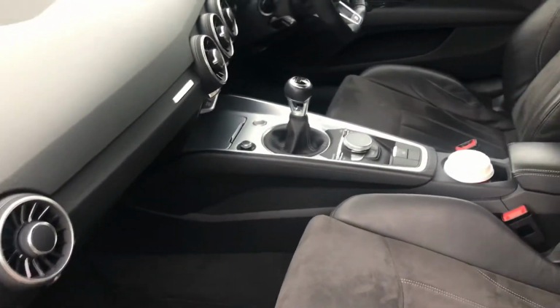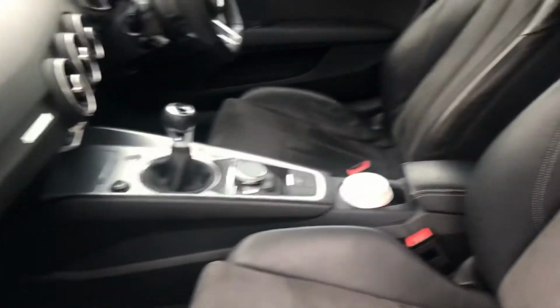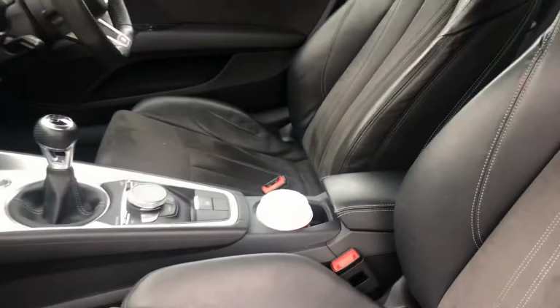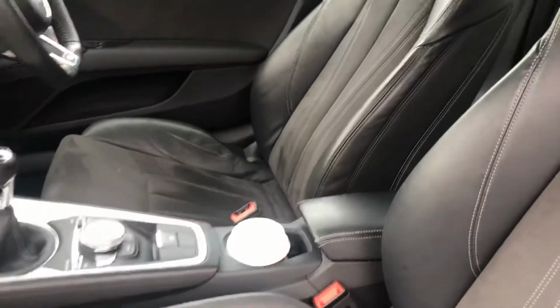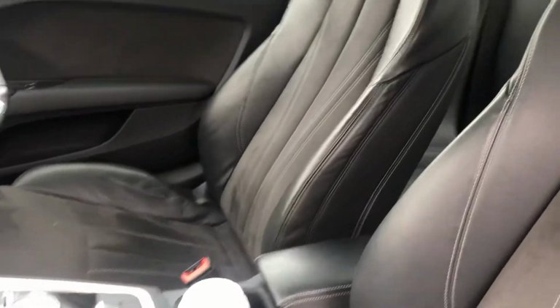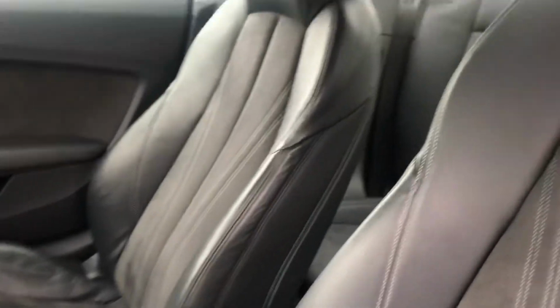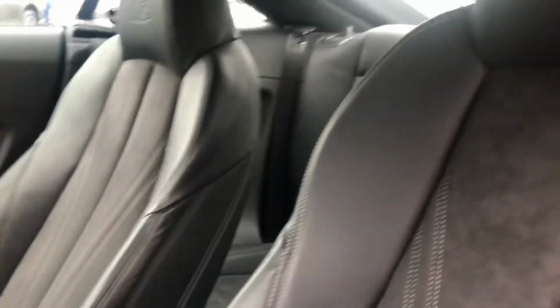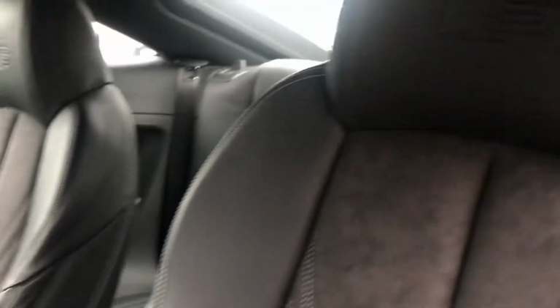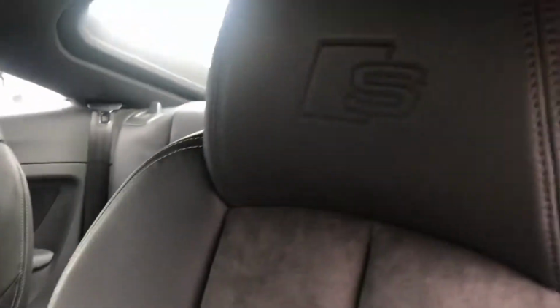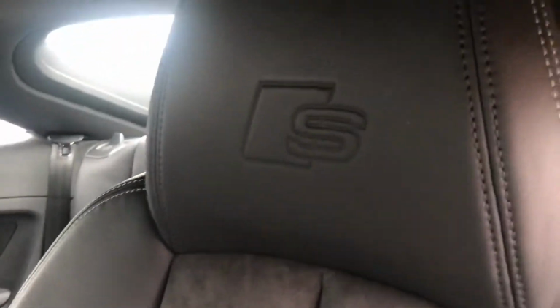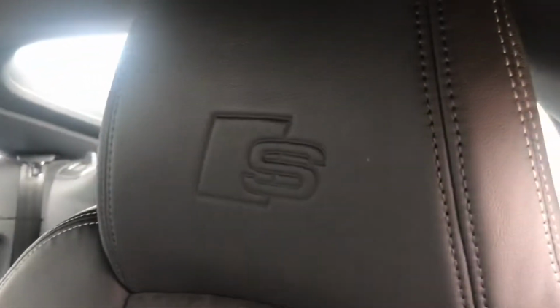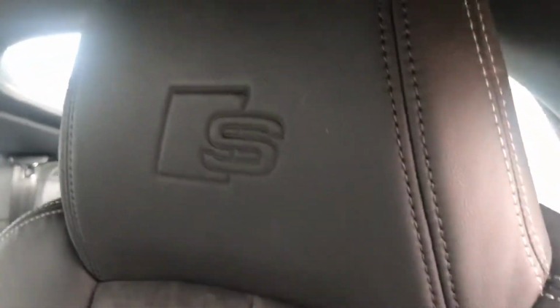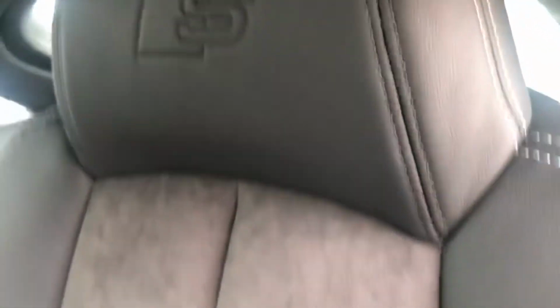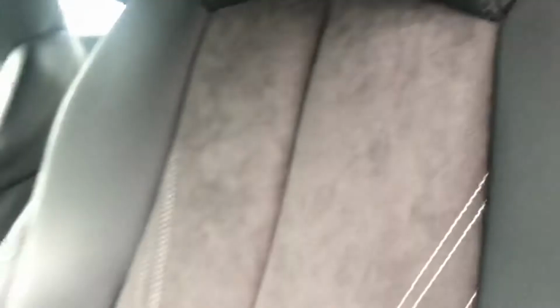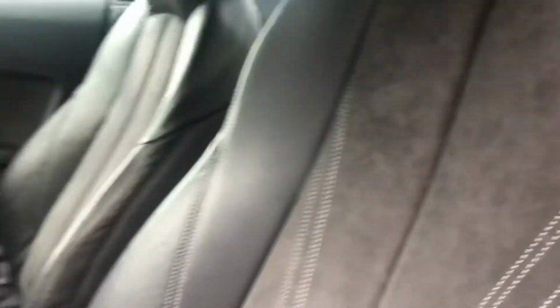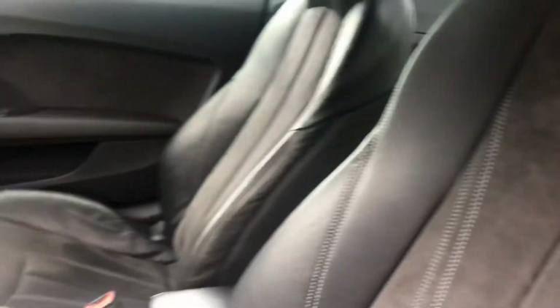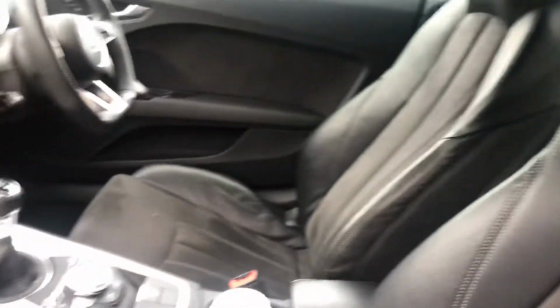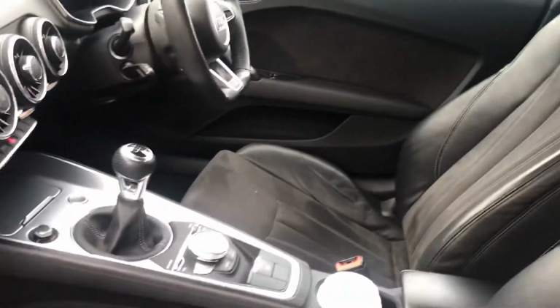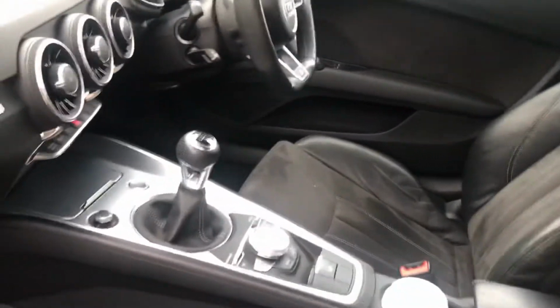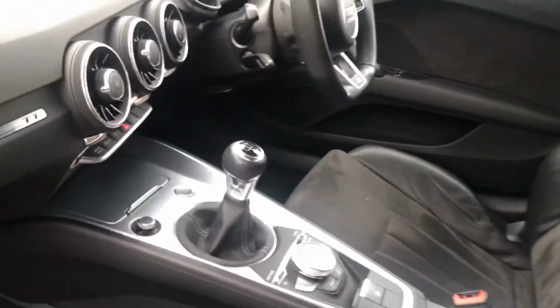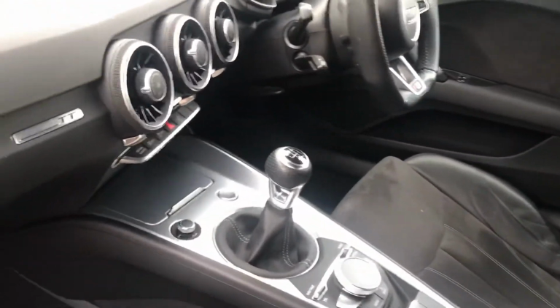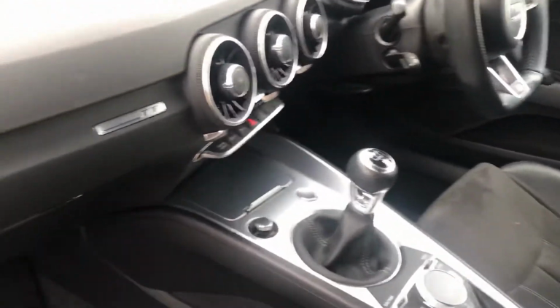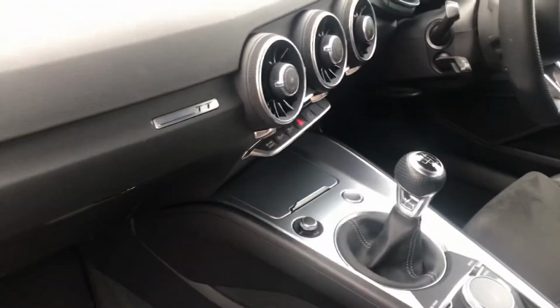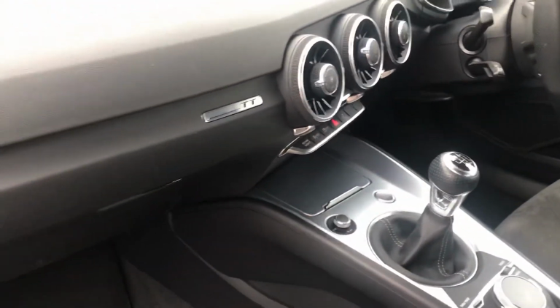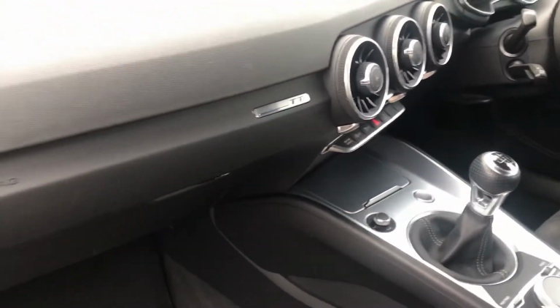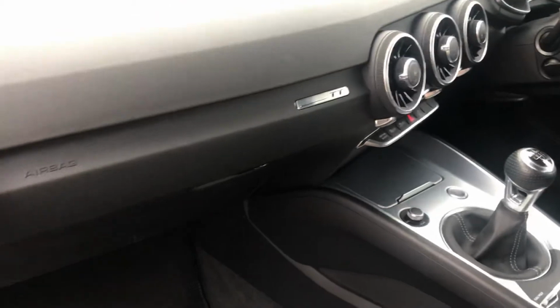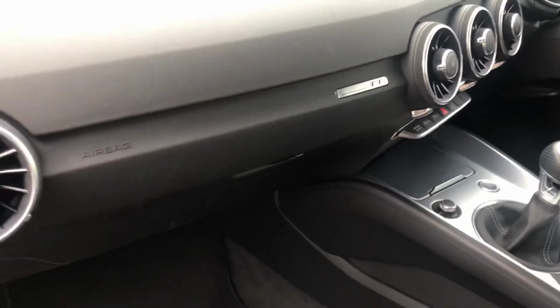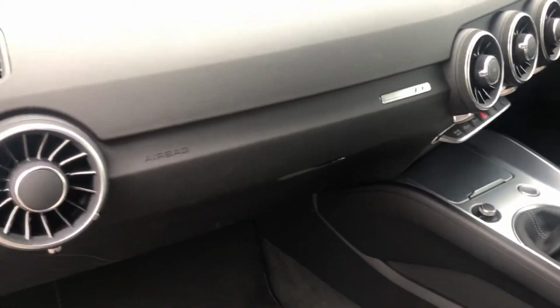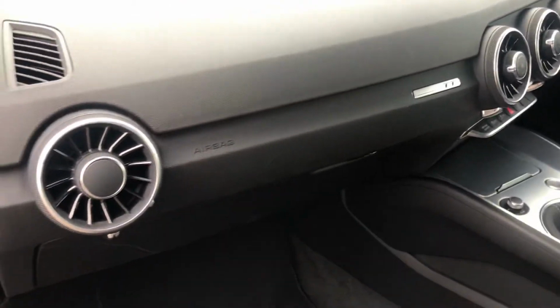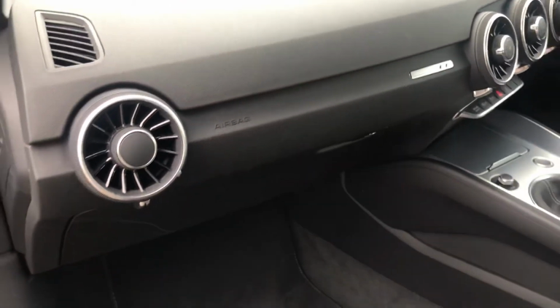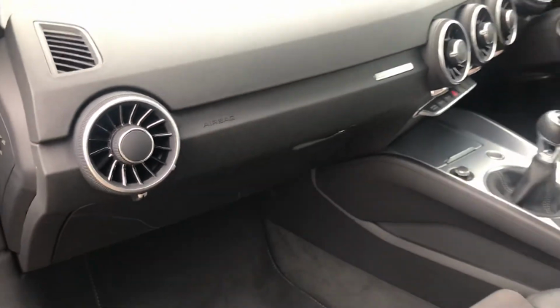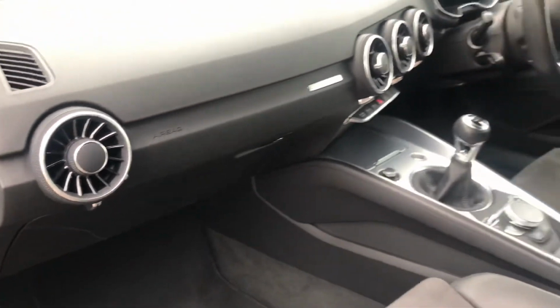Lovely sports seats, with a half leather S line interior. Beautiful detailing. Brushed aluminium centre console. Beautiful, beautiful car.